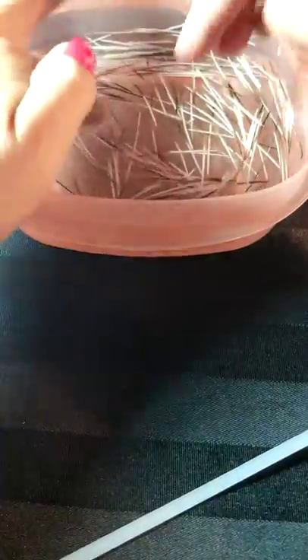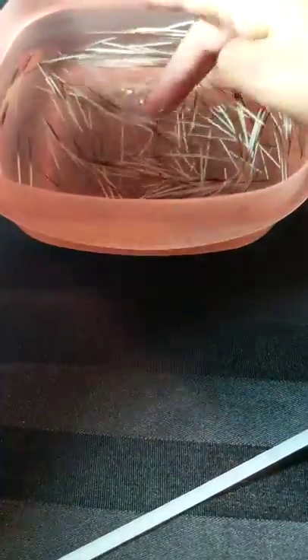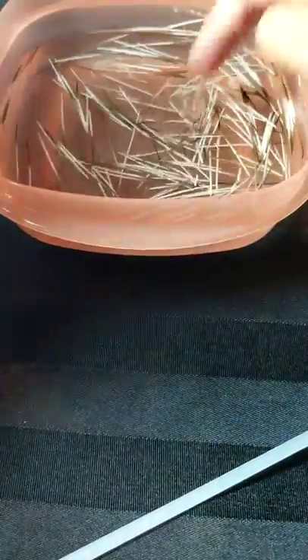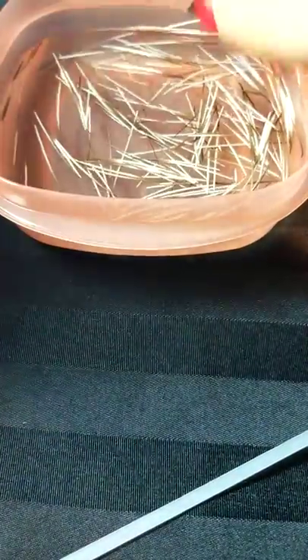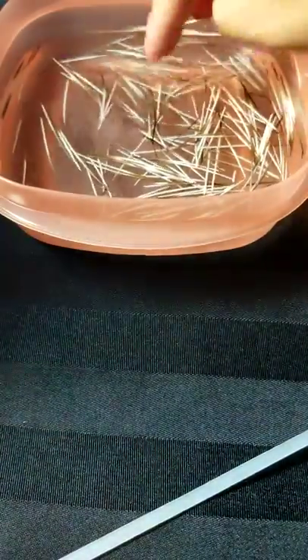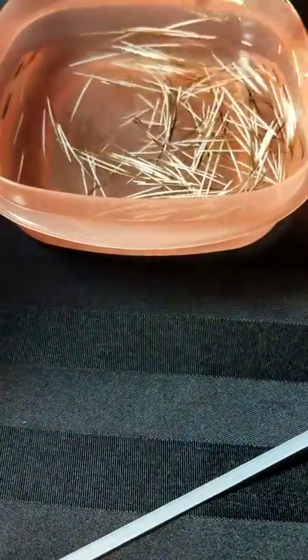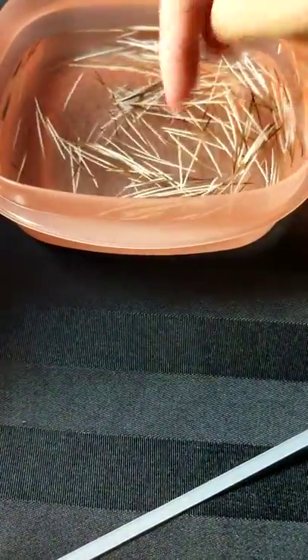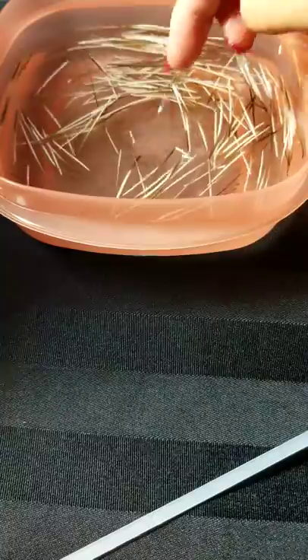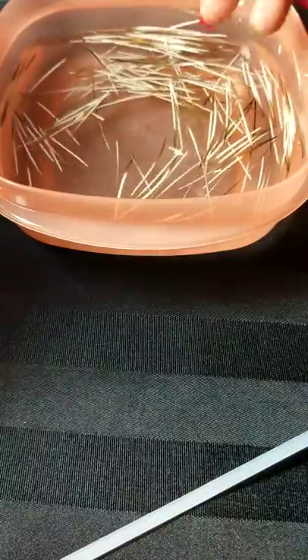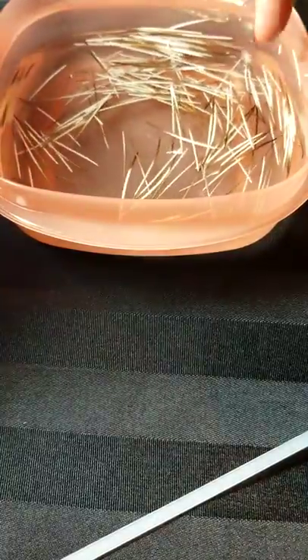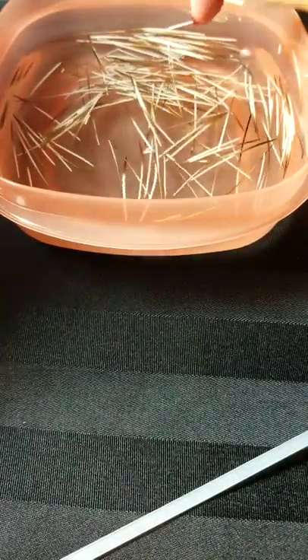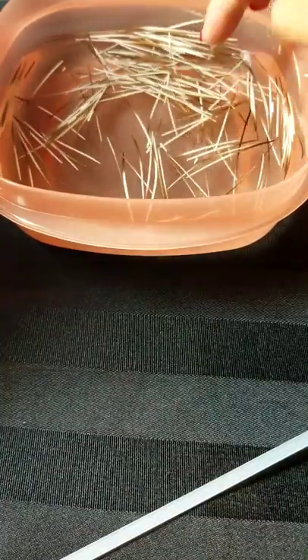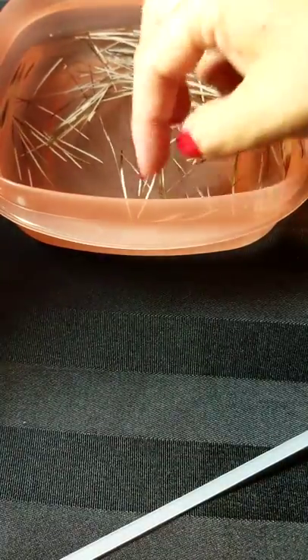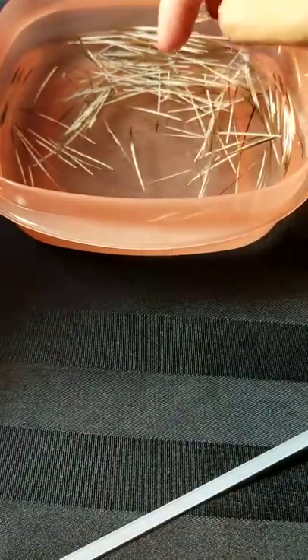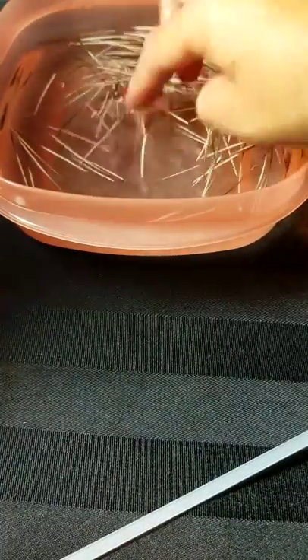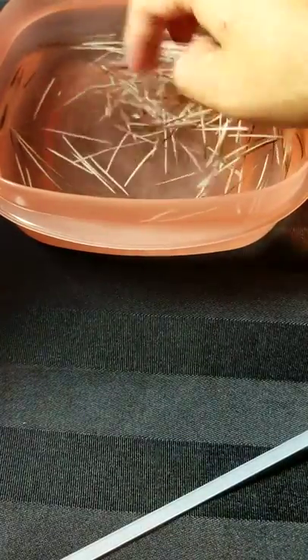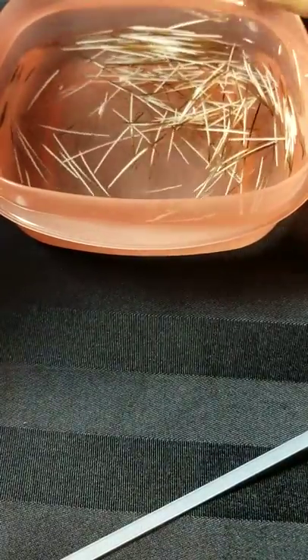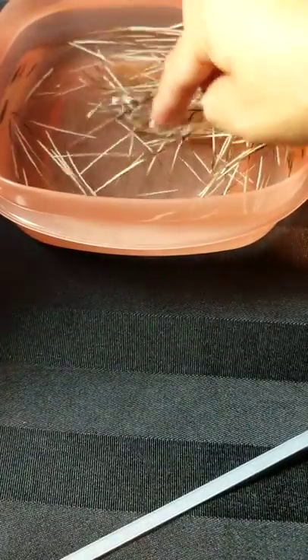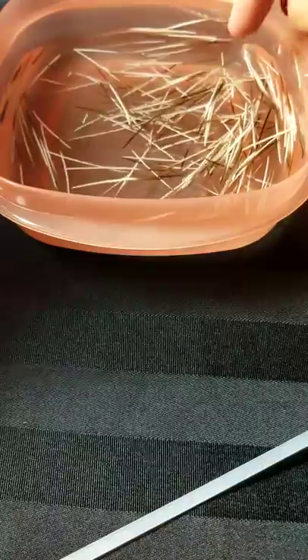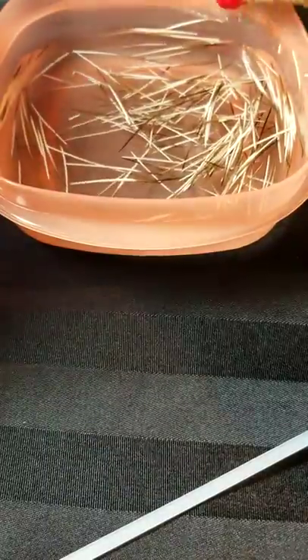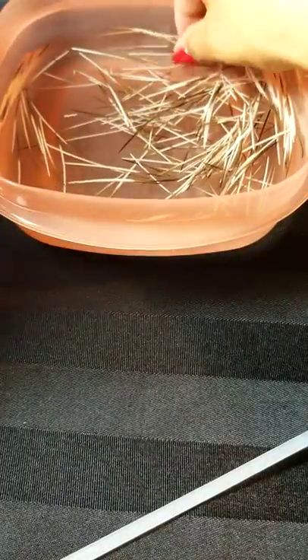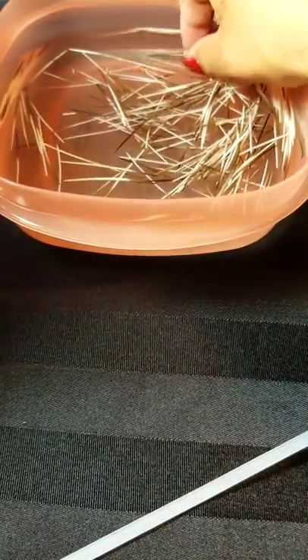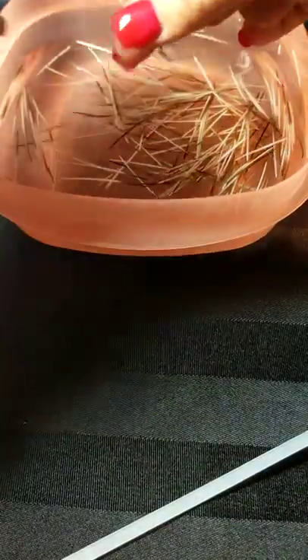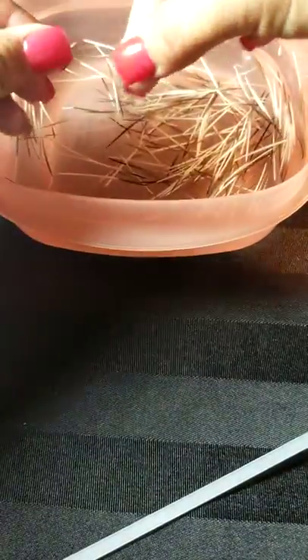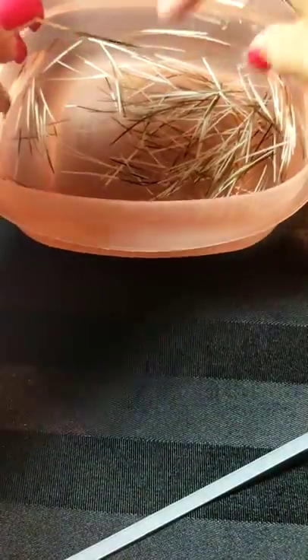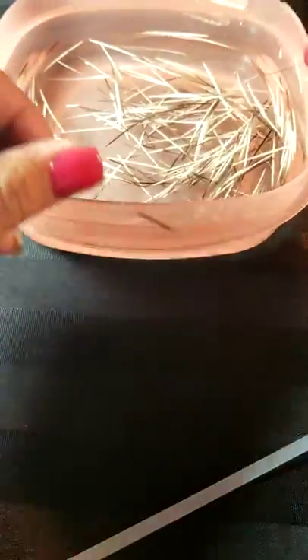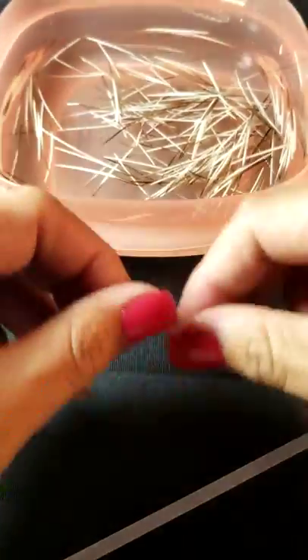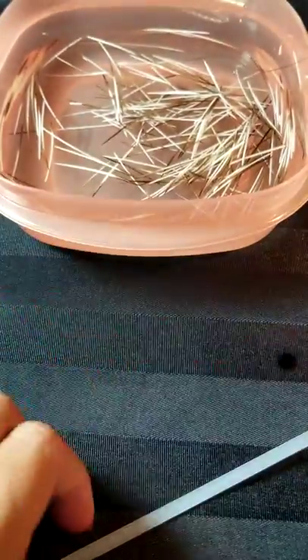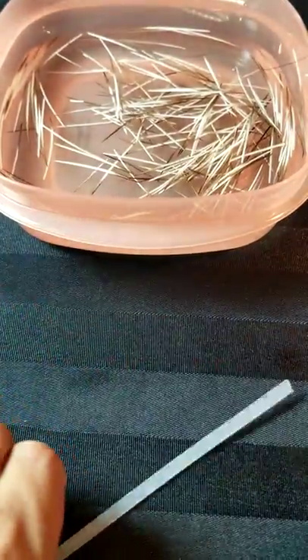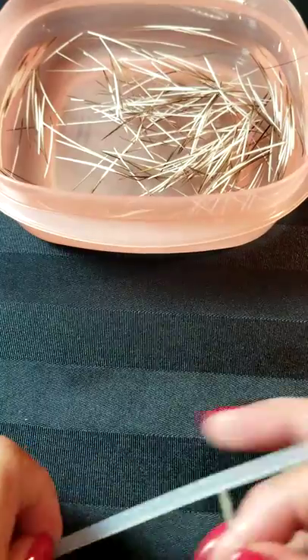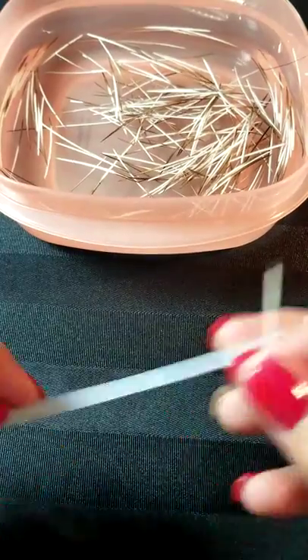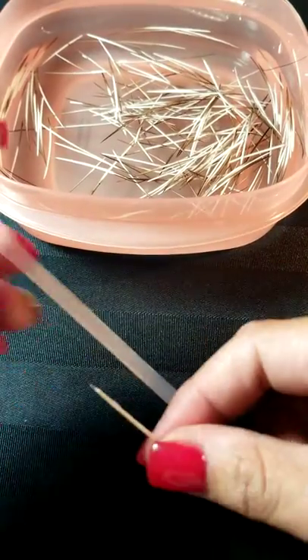I'm going to dig through and grab a good size quill — I'd go with this one. This is how you would start it.